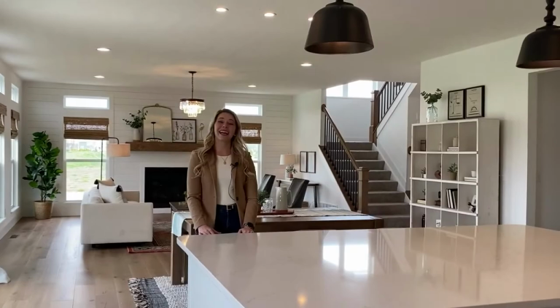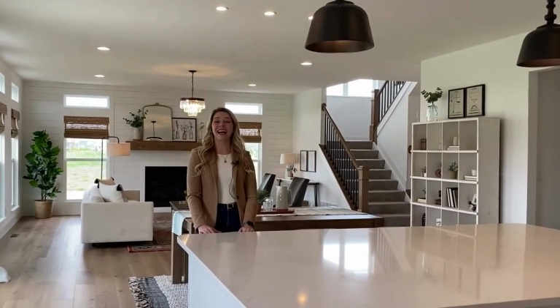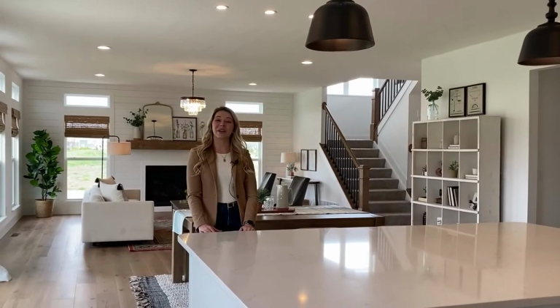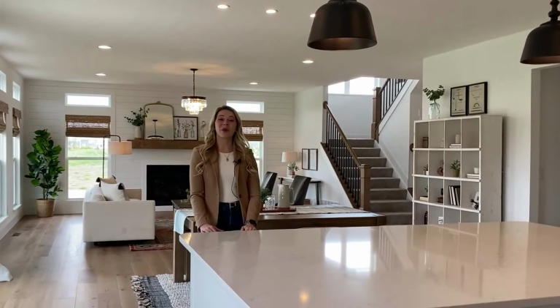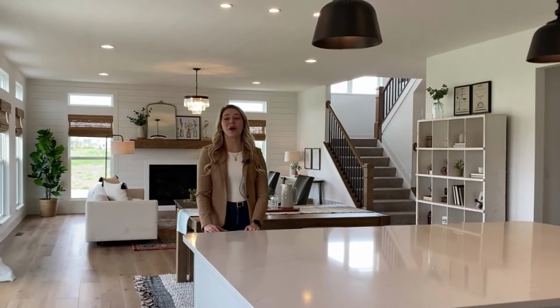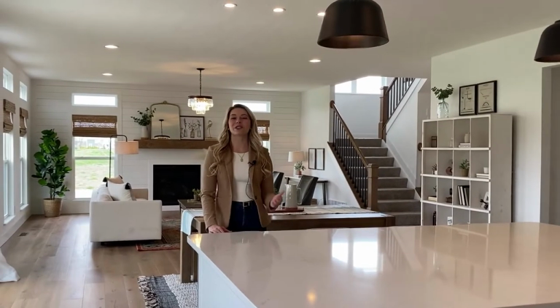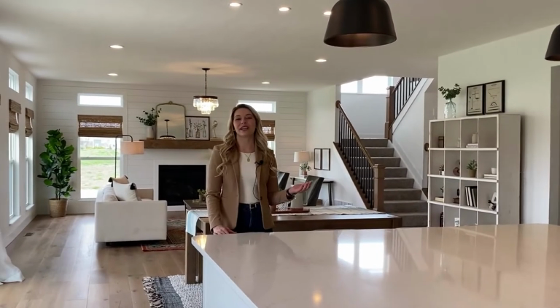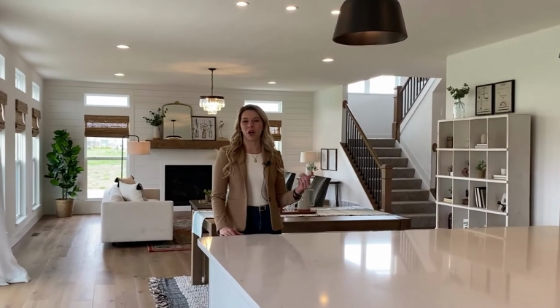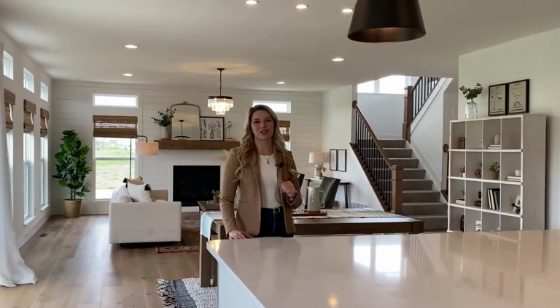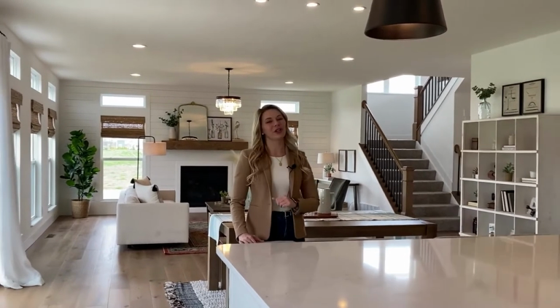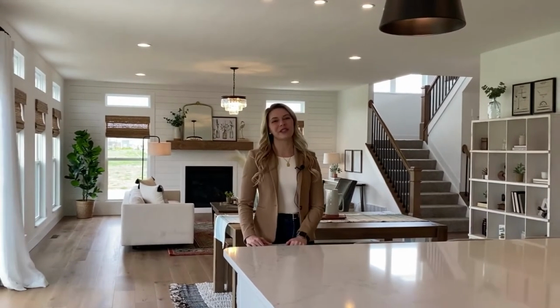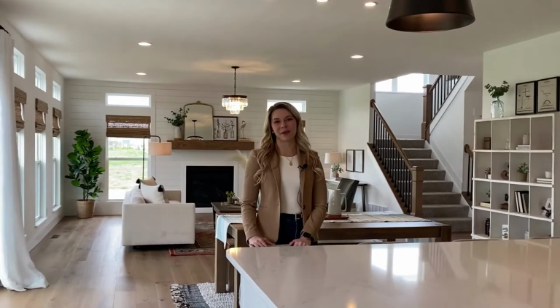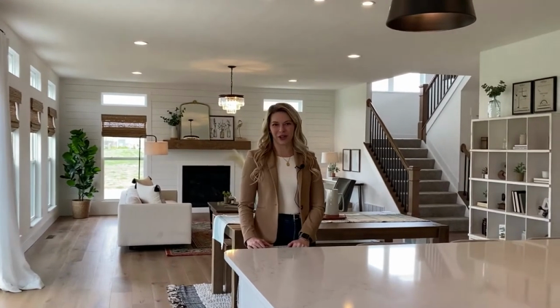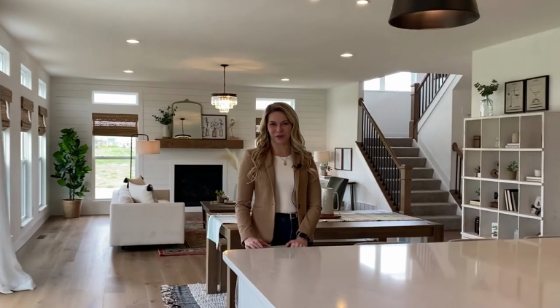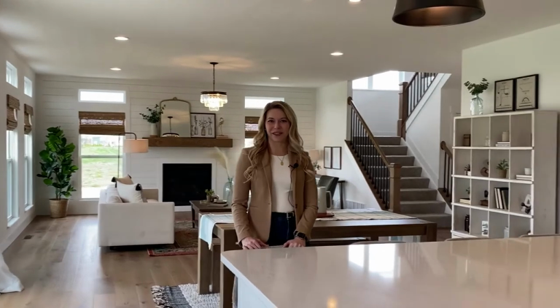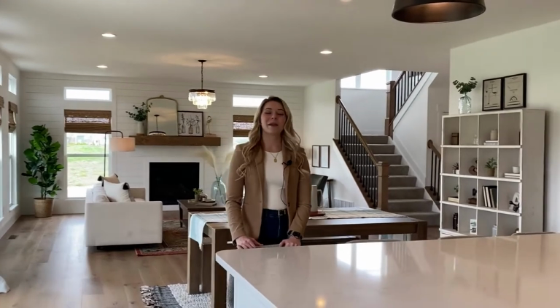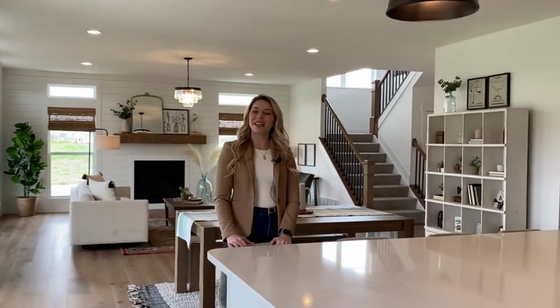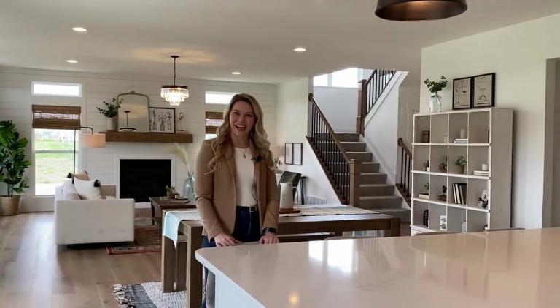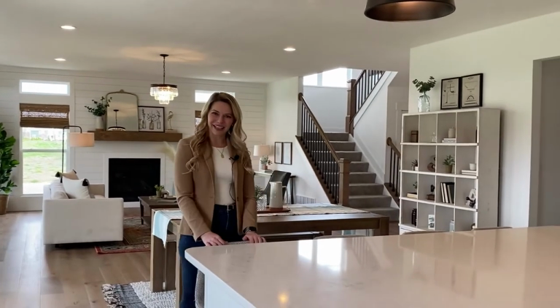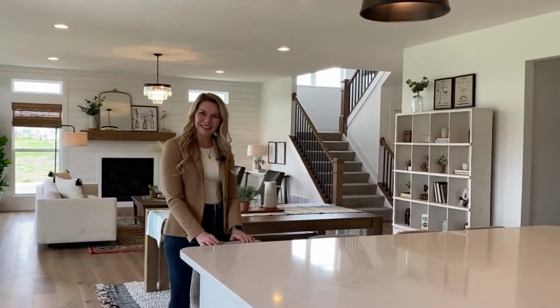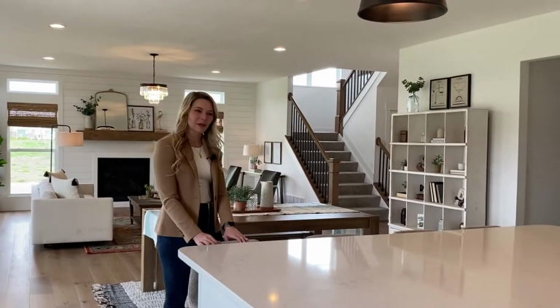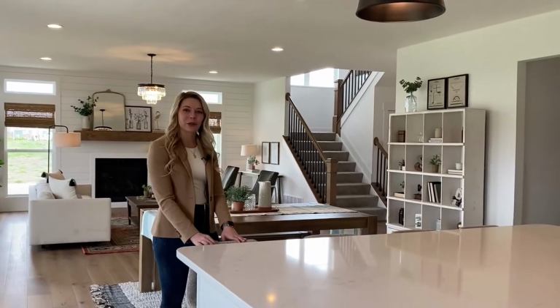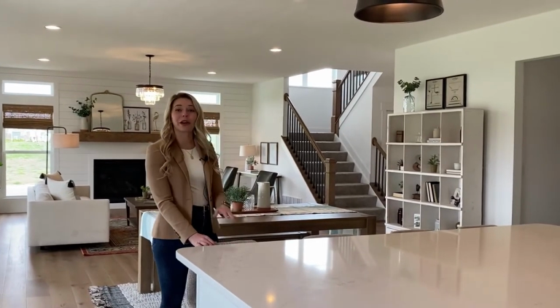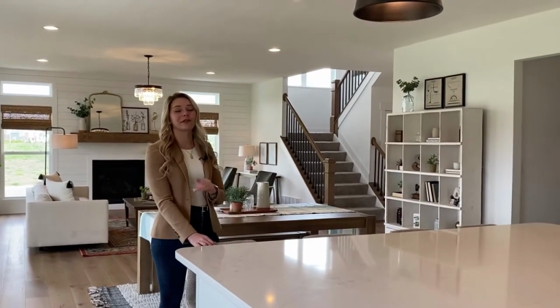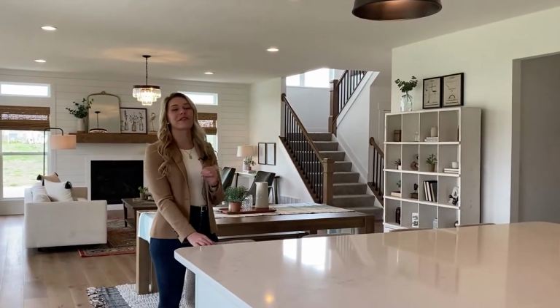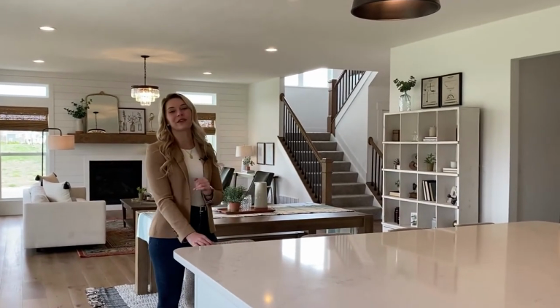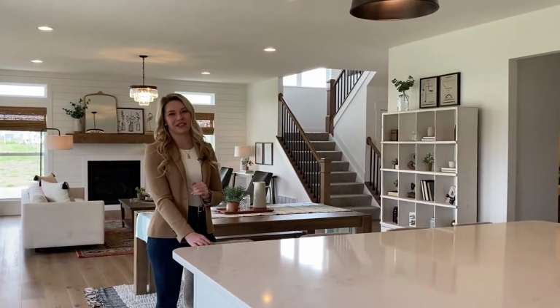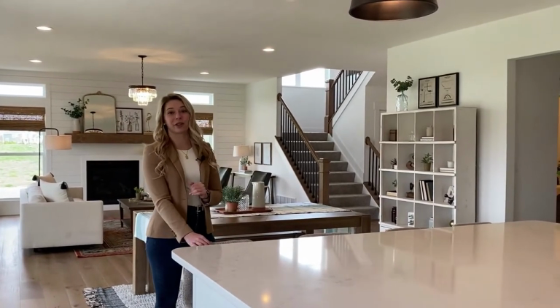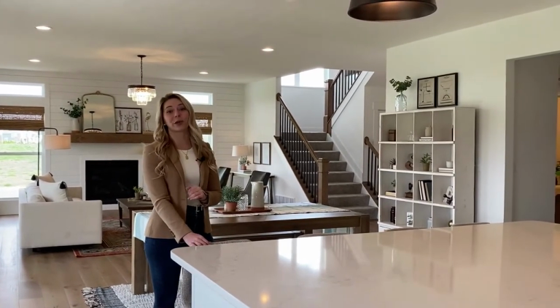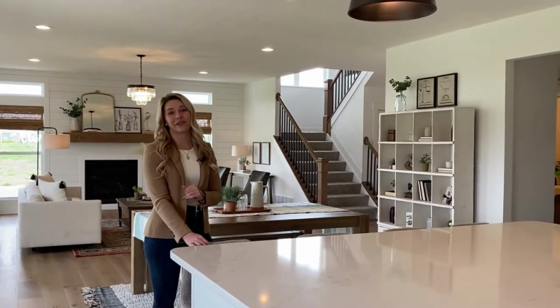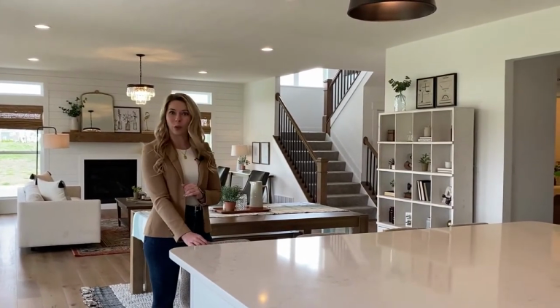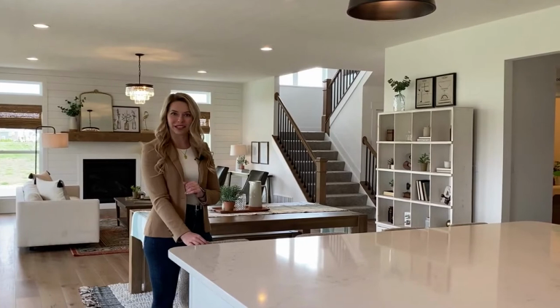Hi, welcome to Trinity Homes' newest model home. My name is Natalie and today I'm going to be showing you a couple of my favorite parts about the Brookhaven home plan.